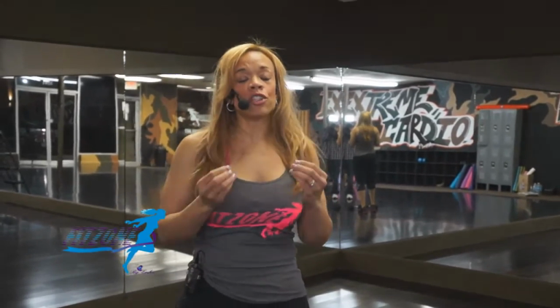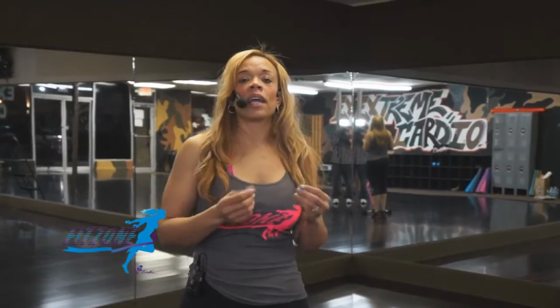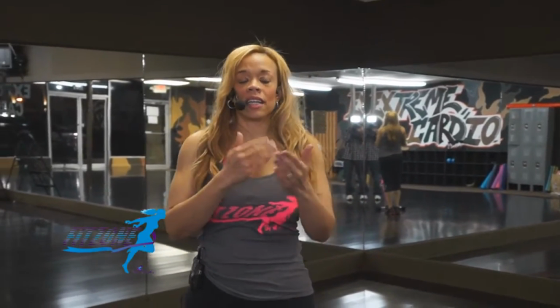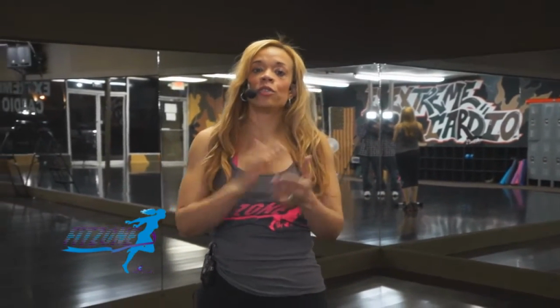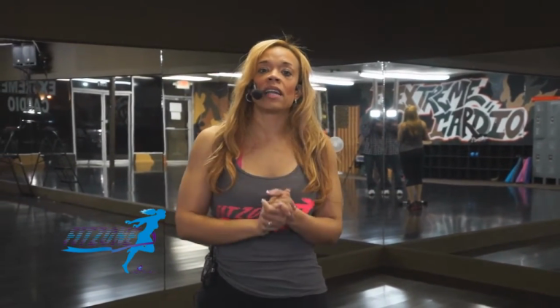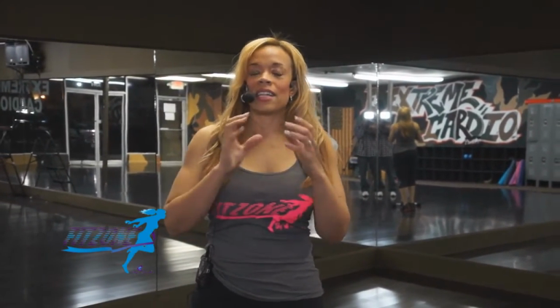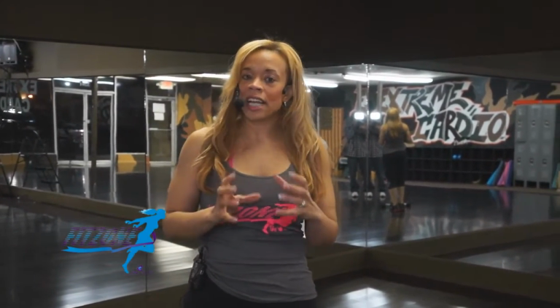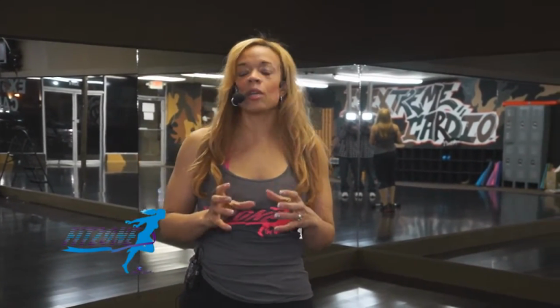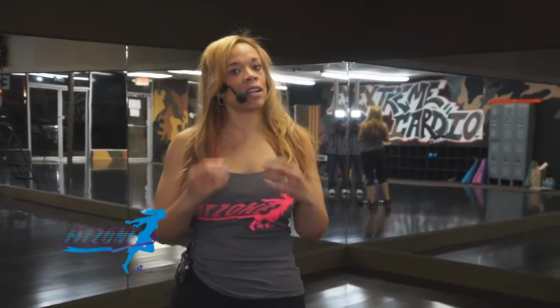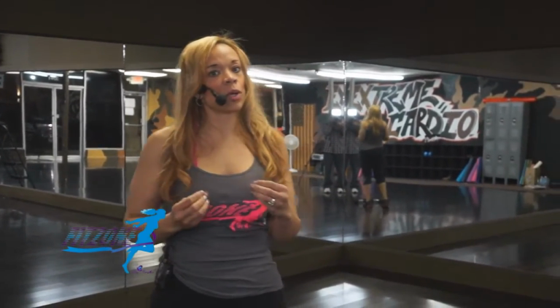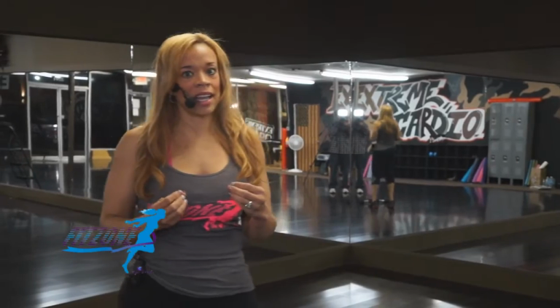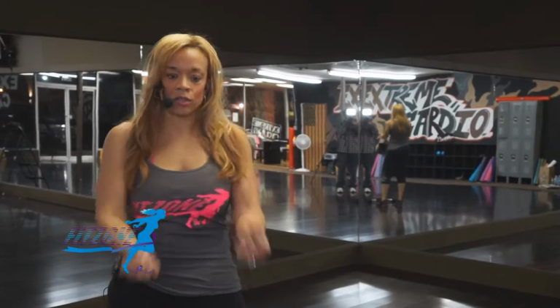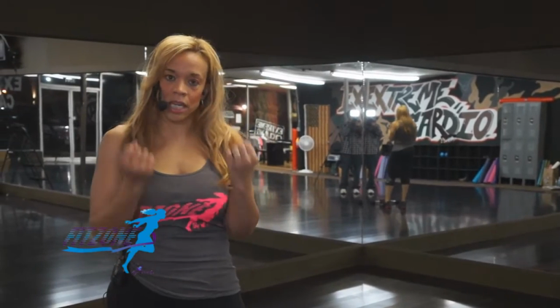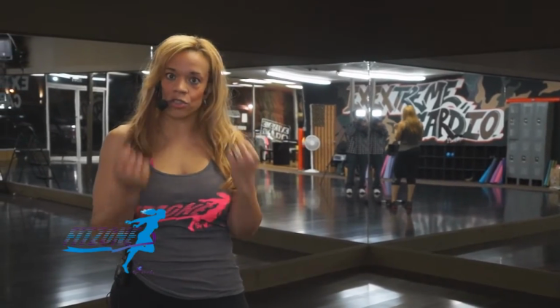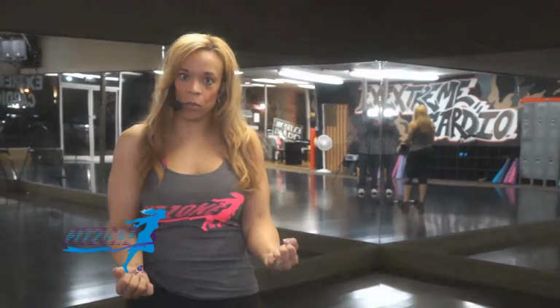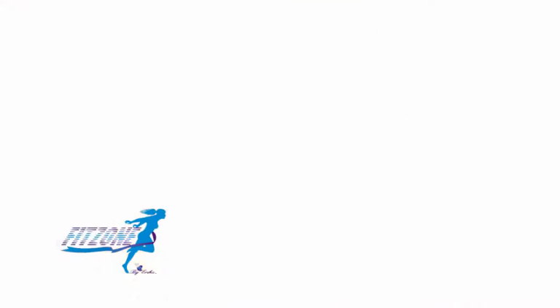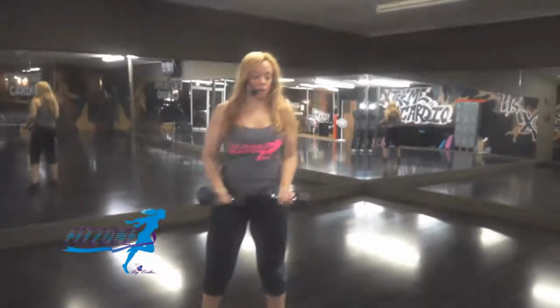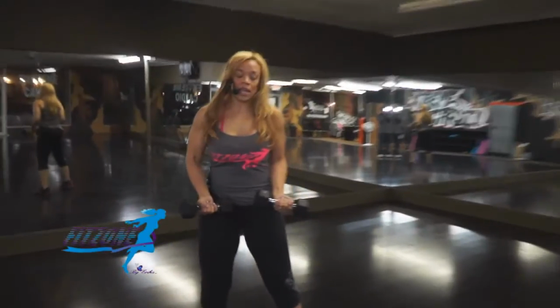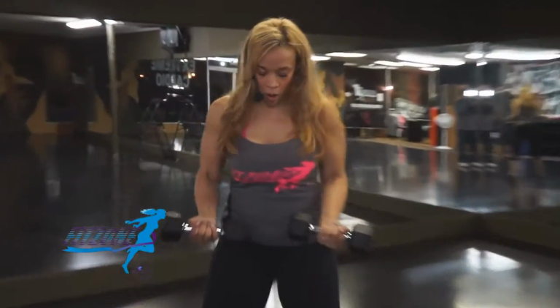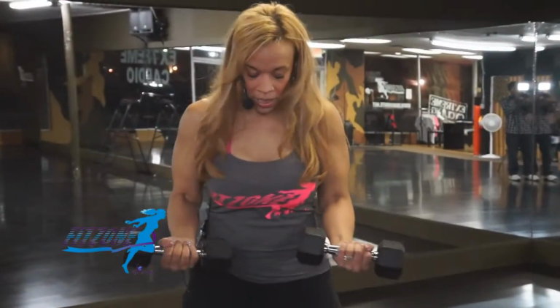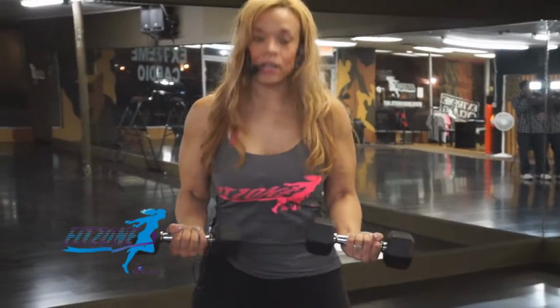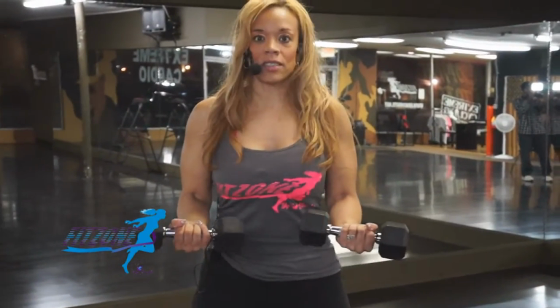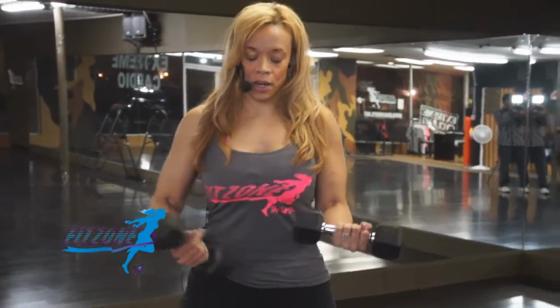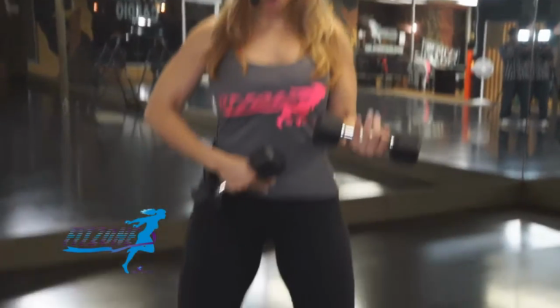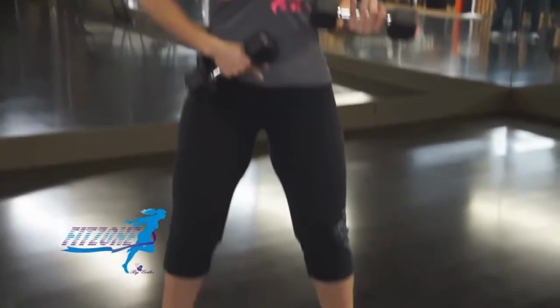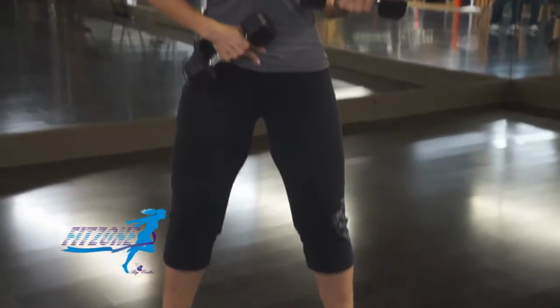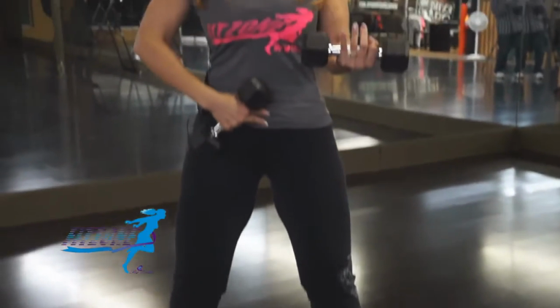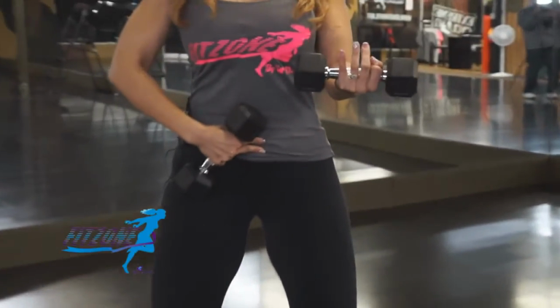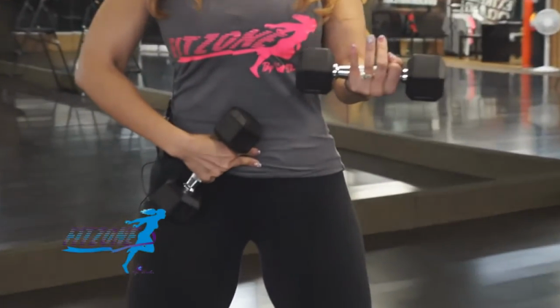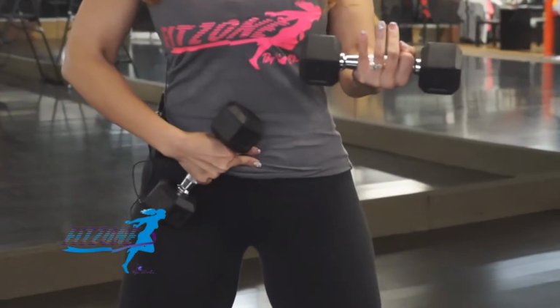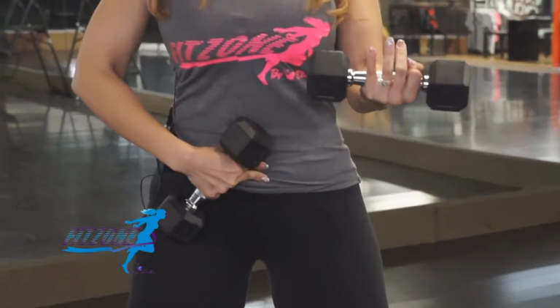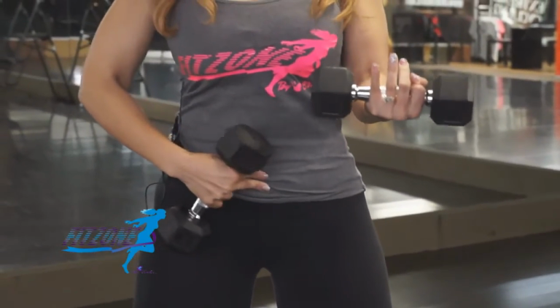Go ahead and choose a weight that's challenging, but not so heavy that you can't keep control of the weight. I'm going to go ahead and put all the weight in my heels, sitting here, holding in my abs, squeezing my belly button to my spine.